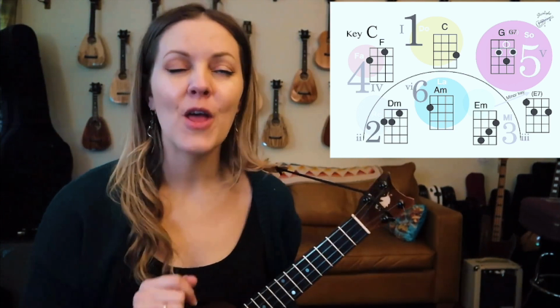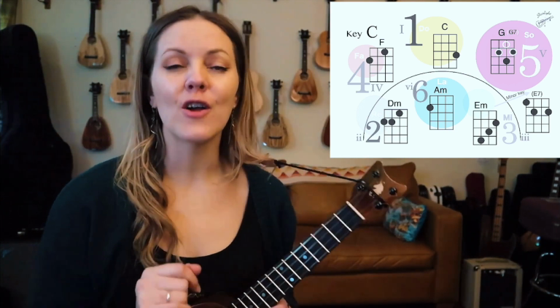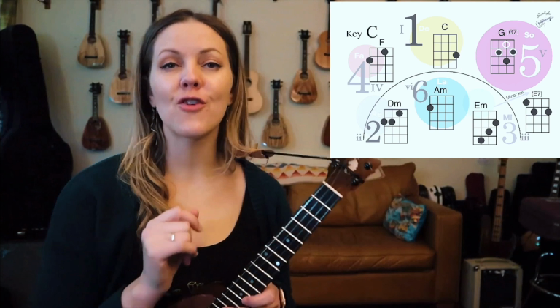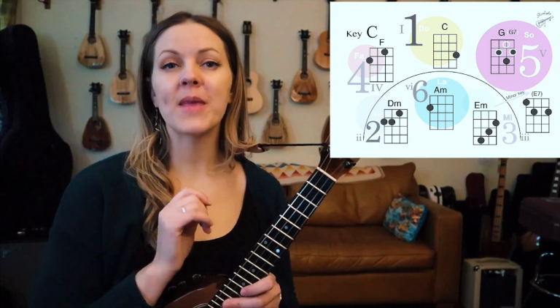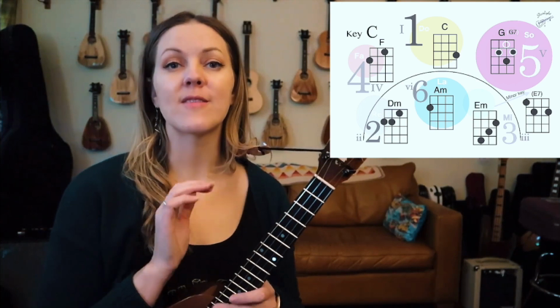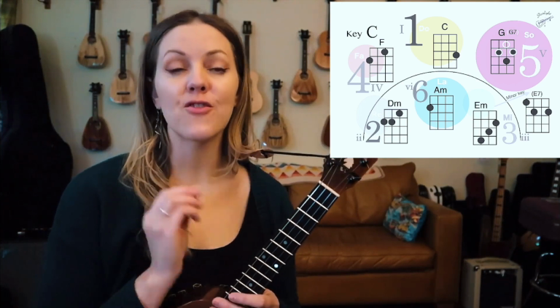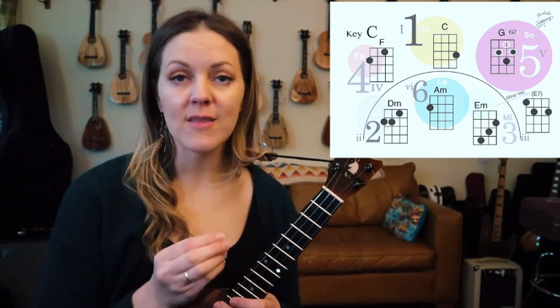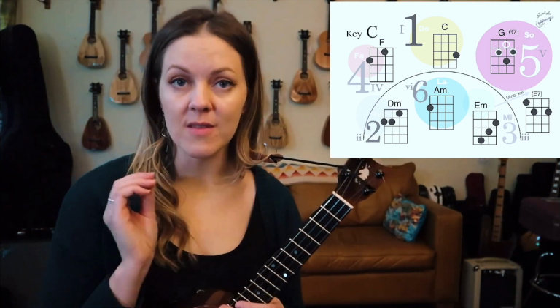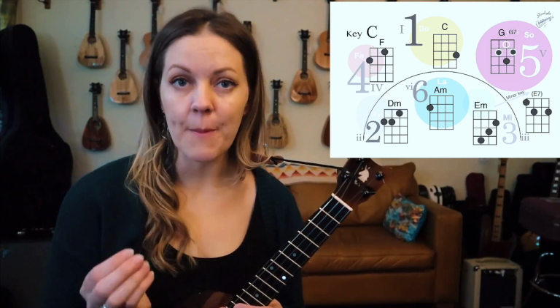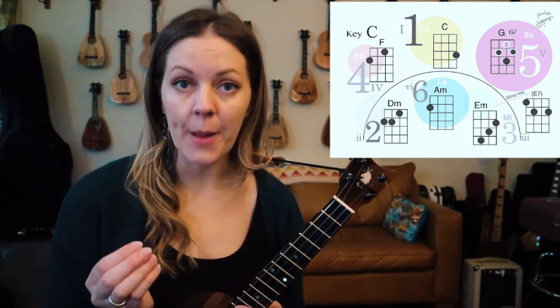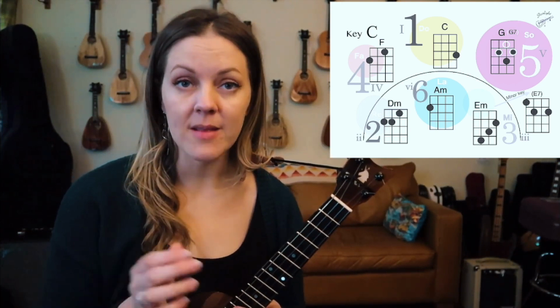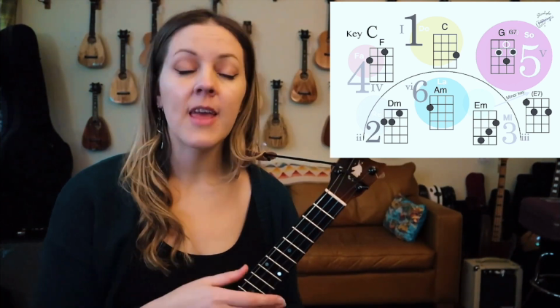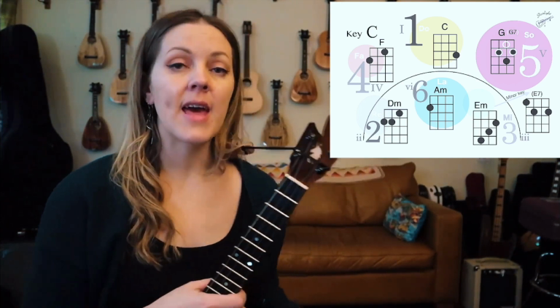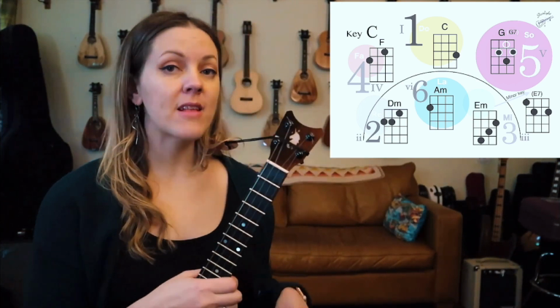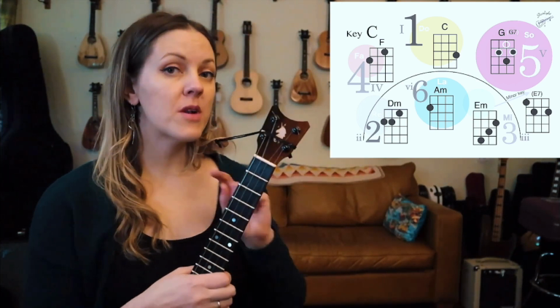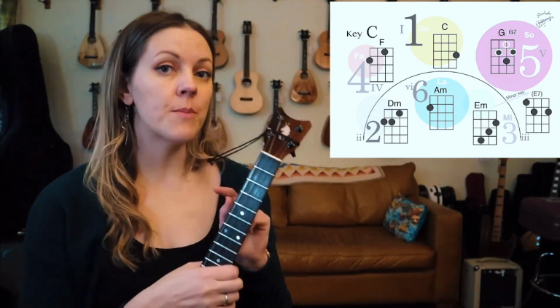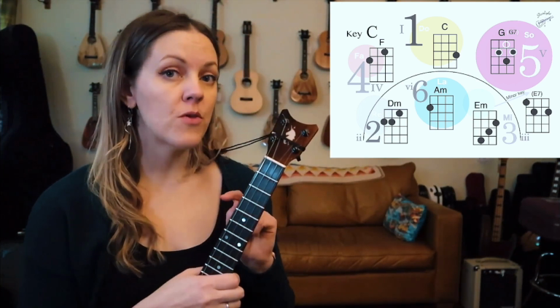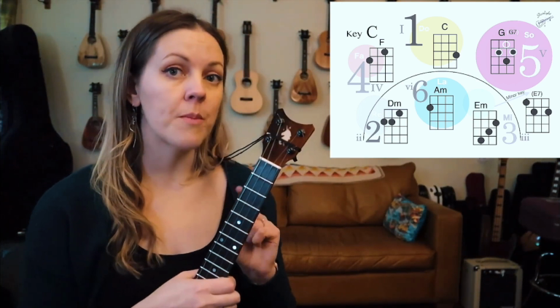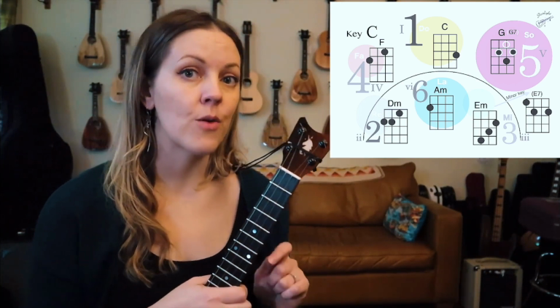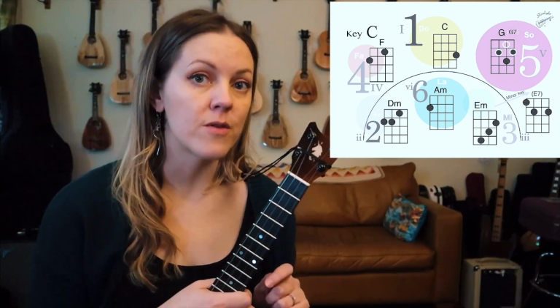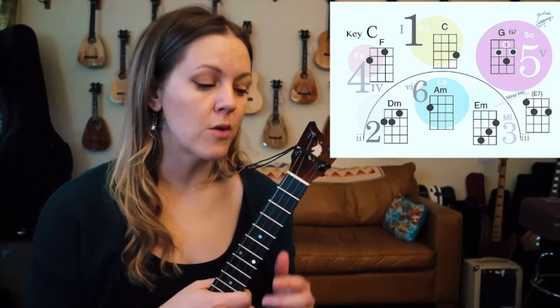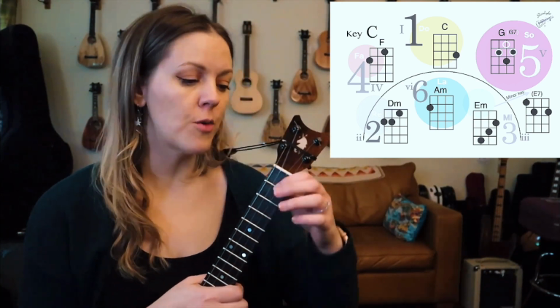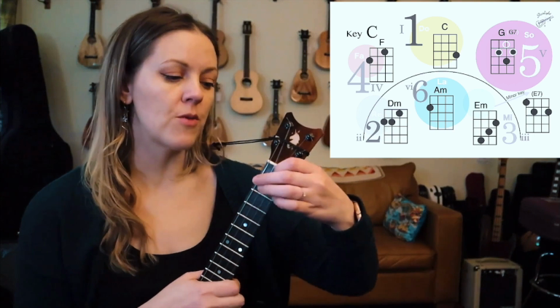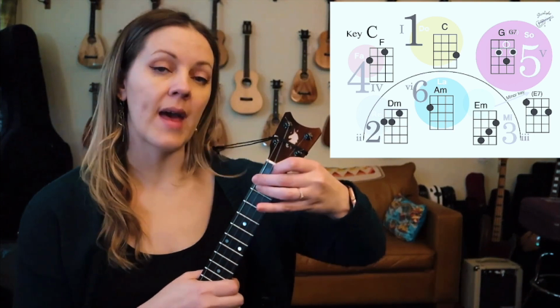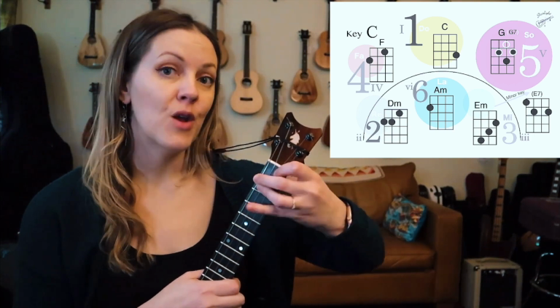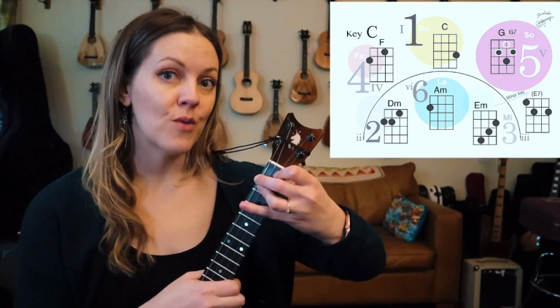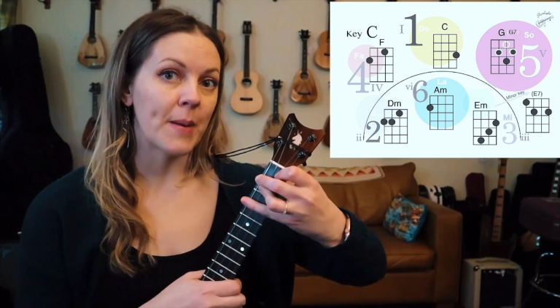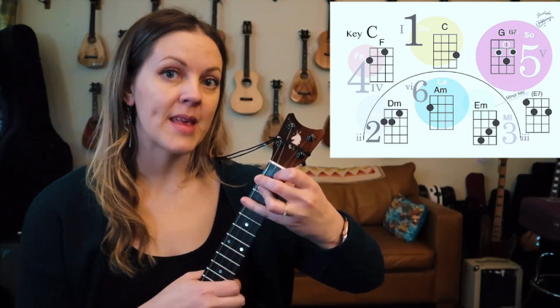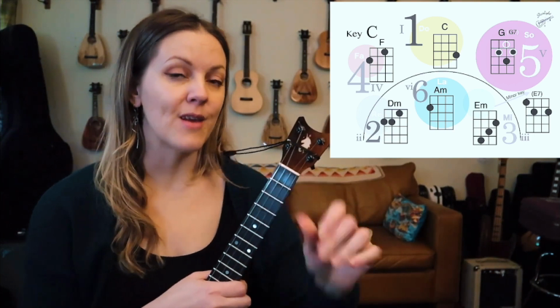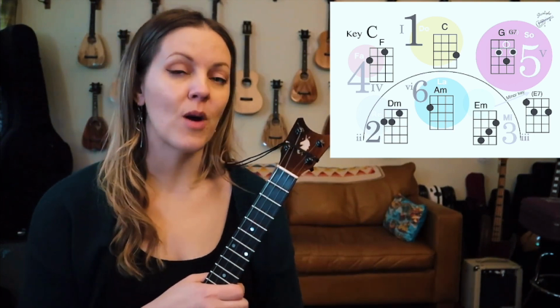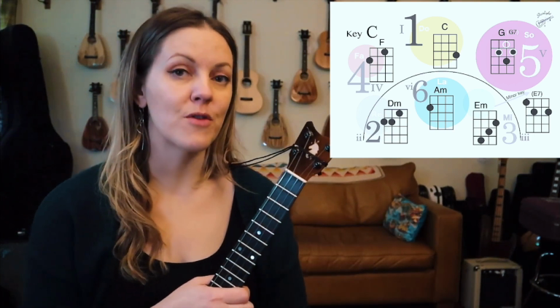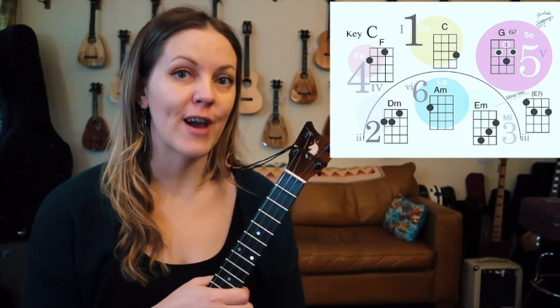Our strum is straight with a slight backbeat, and I like to put a little mute on my chords, so you'll hear me doing that with my pinky. You're welcome to try it.